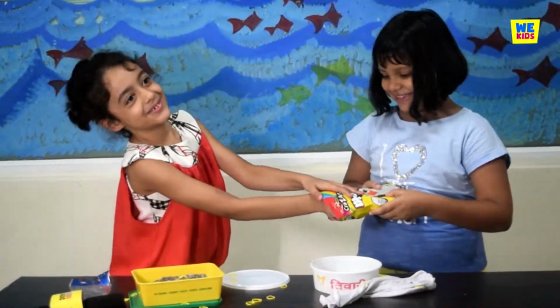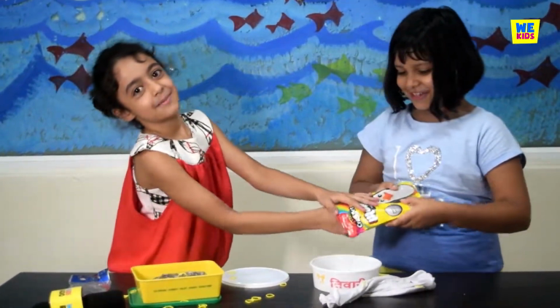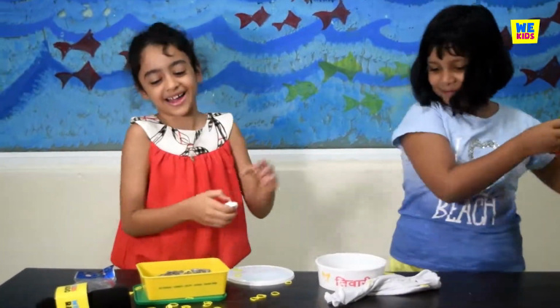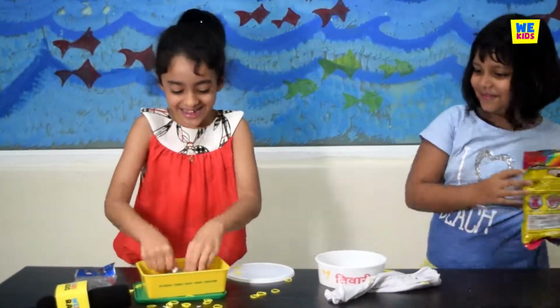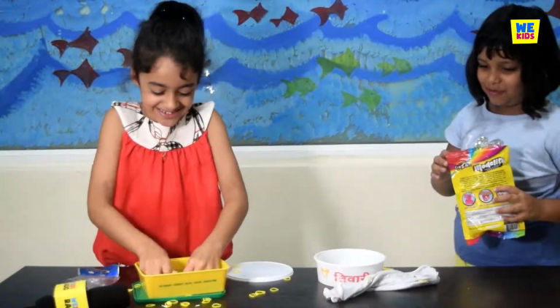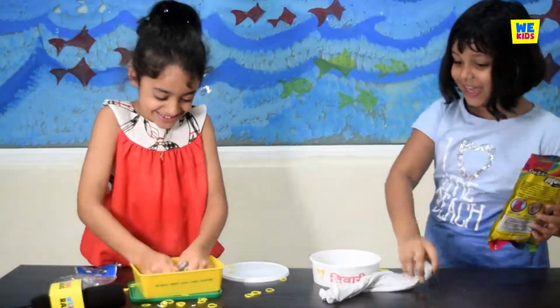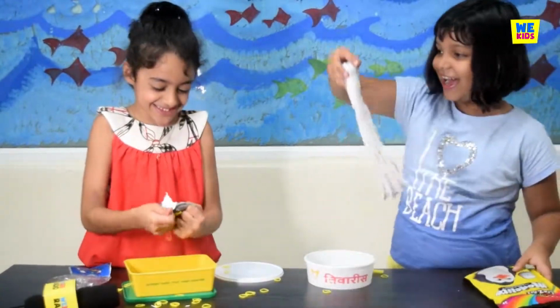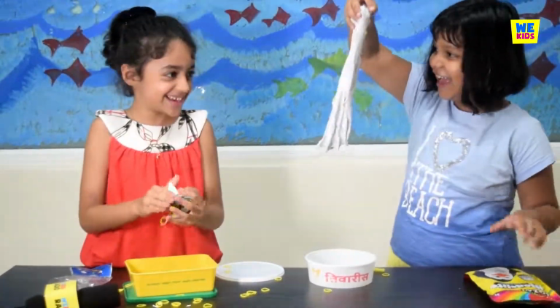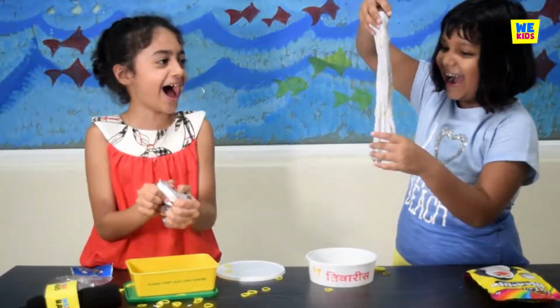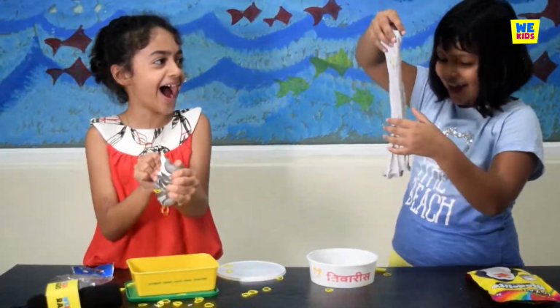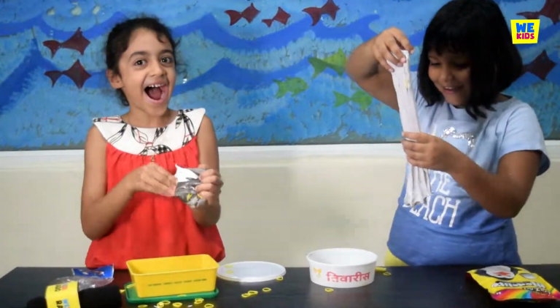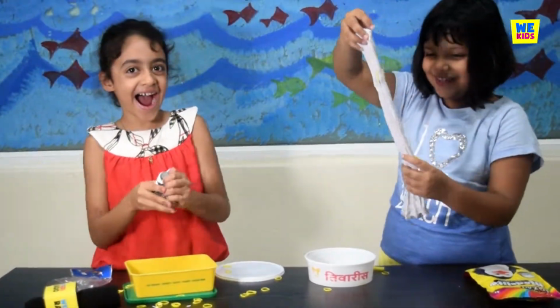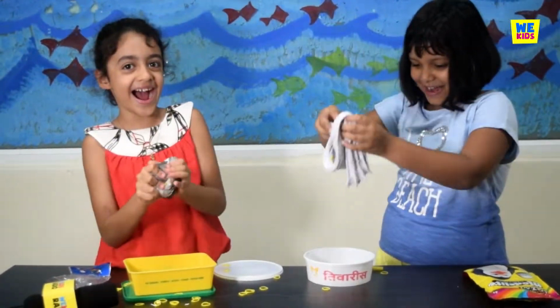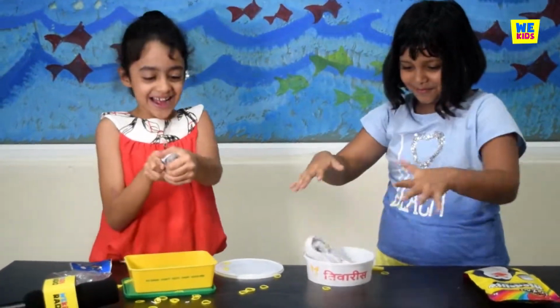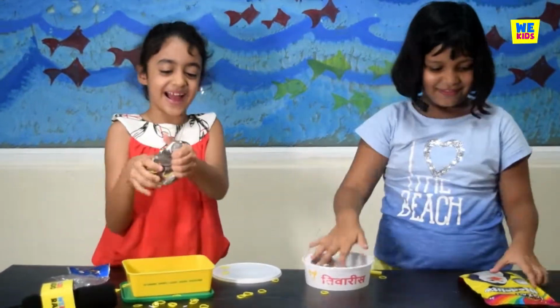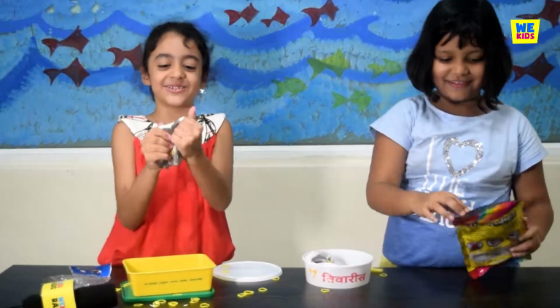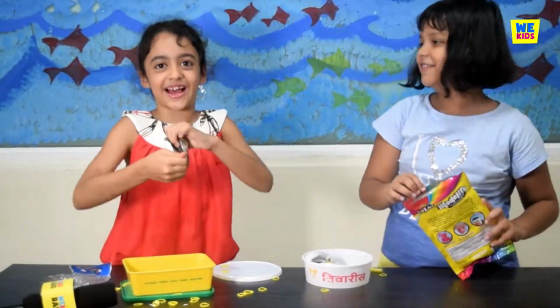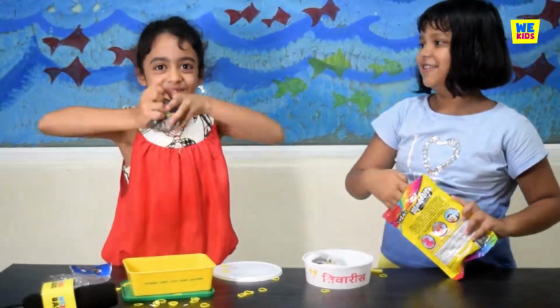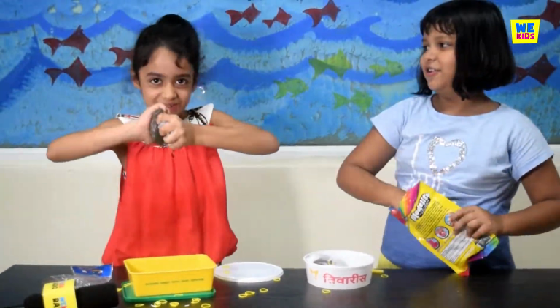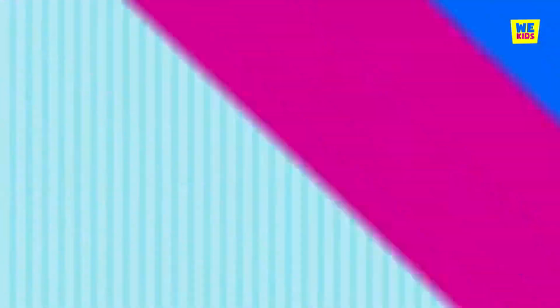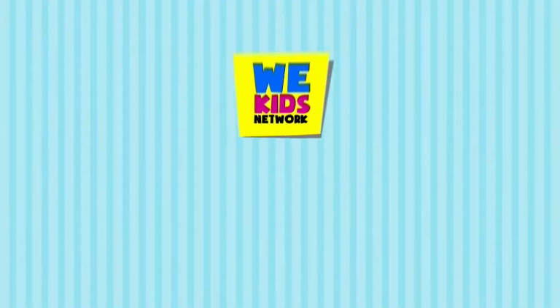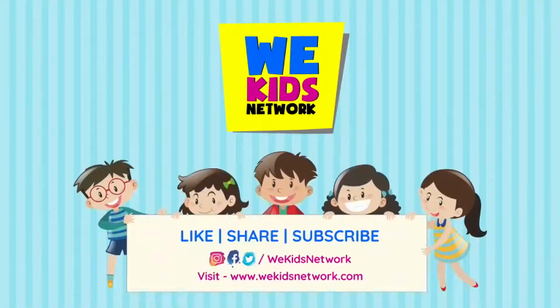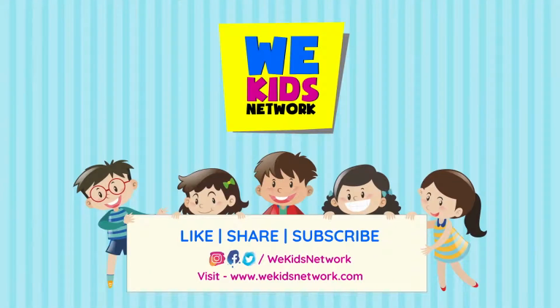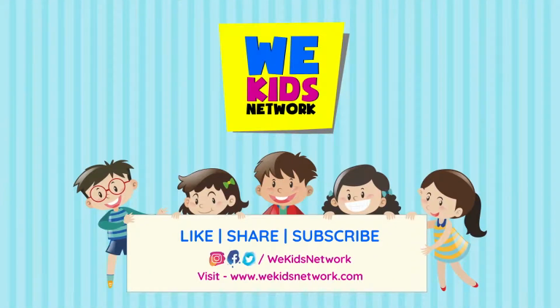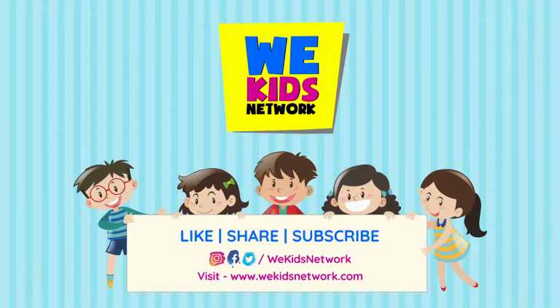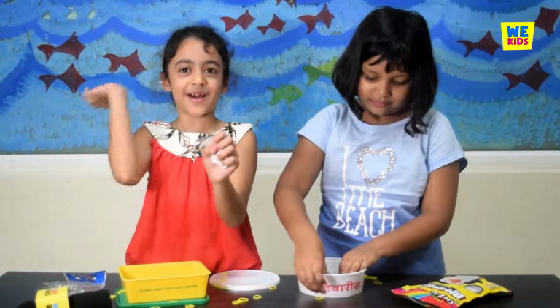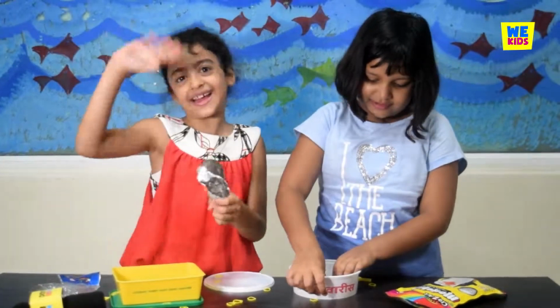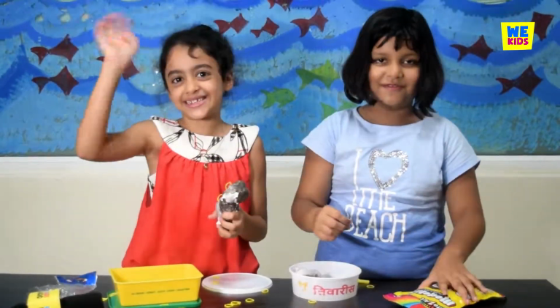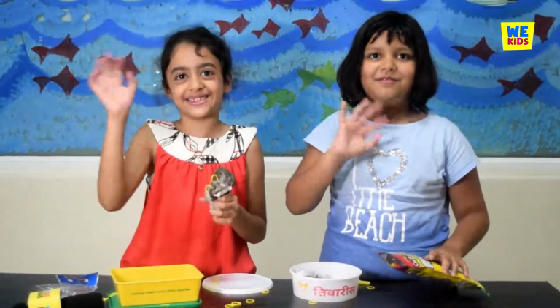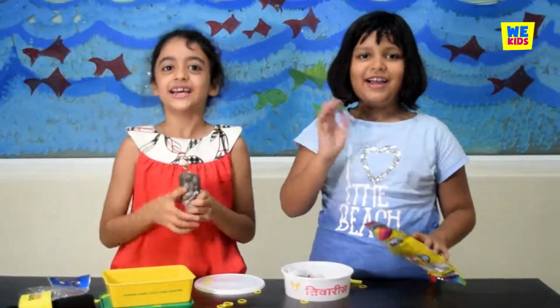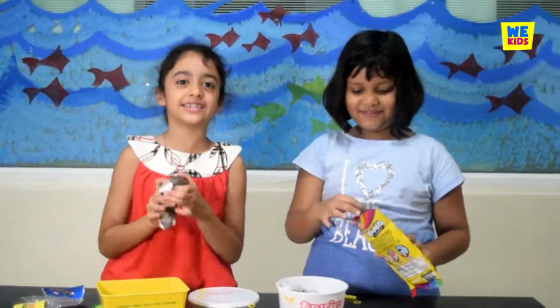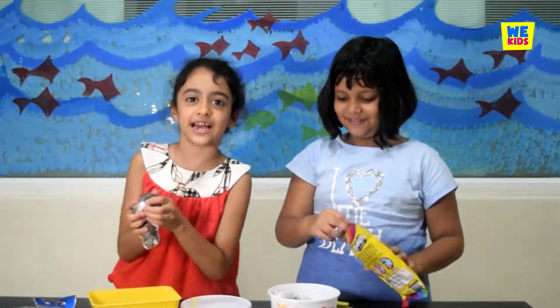Bye guys. My slime - bye guys! Hope you like our video. Please subscribe and comment down below. Bye! See you guys next time.